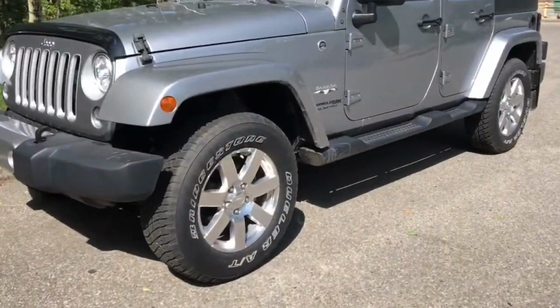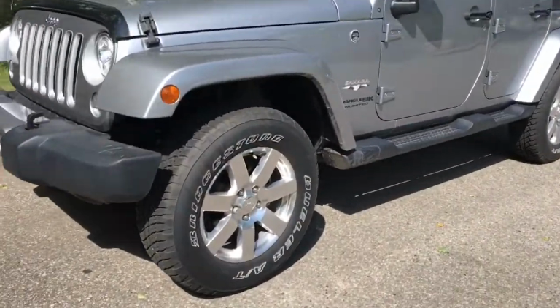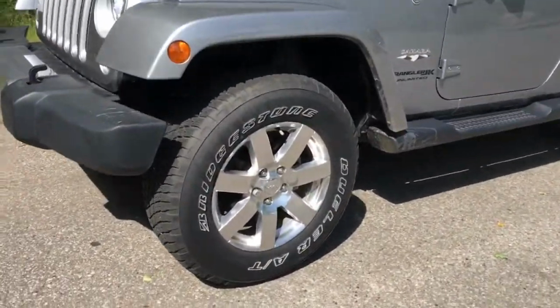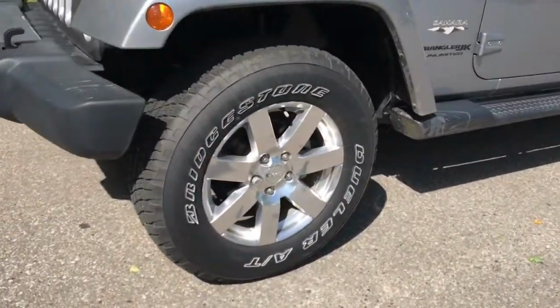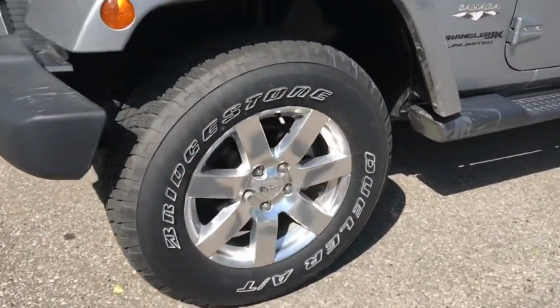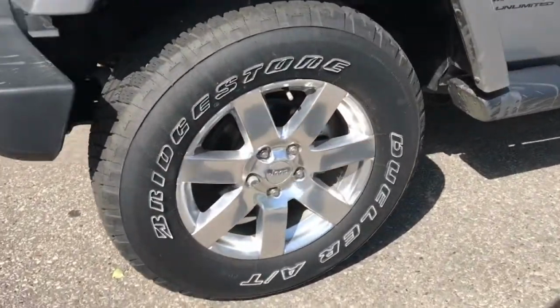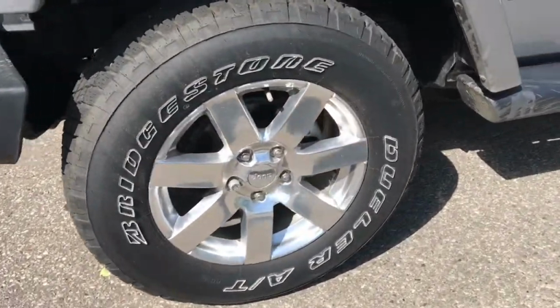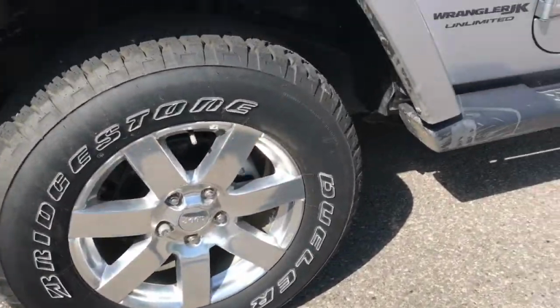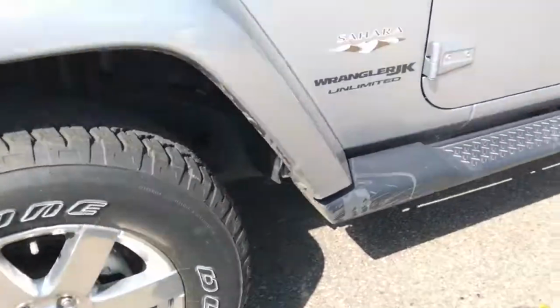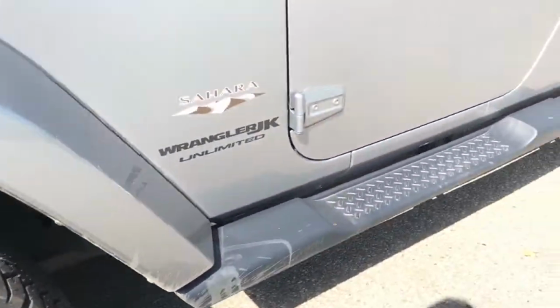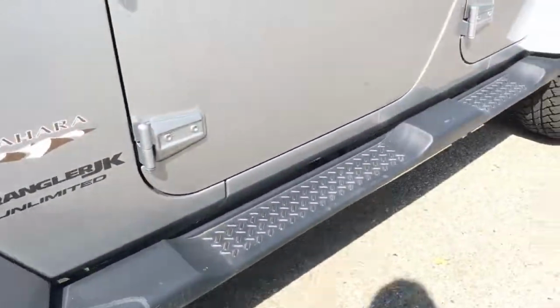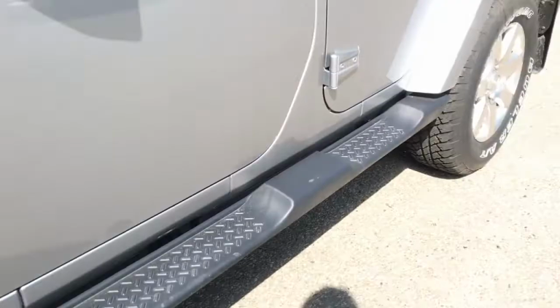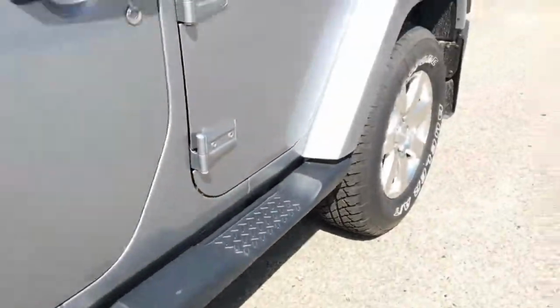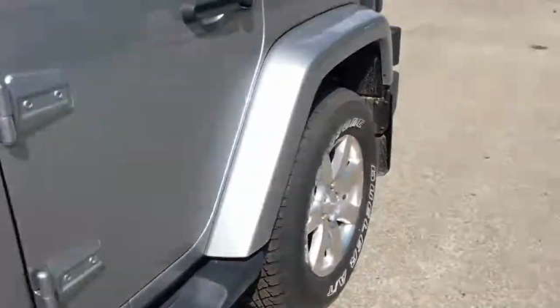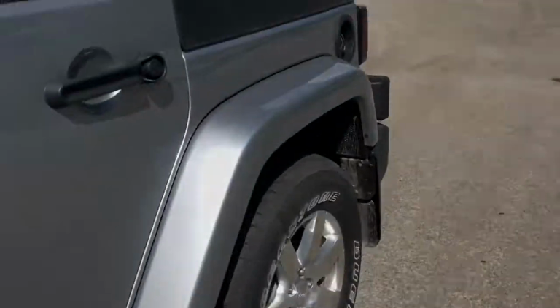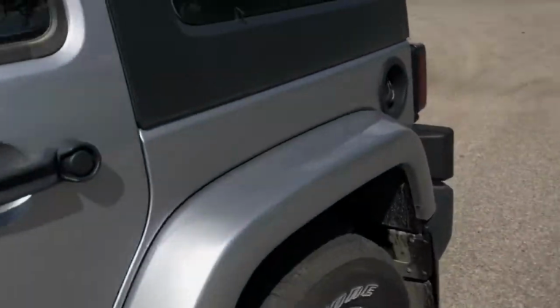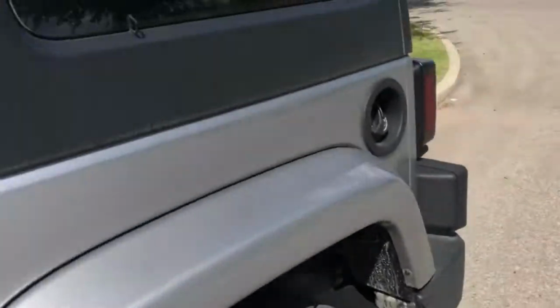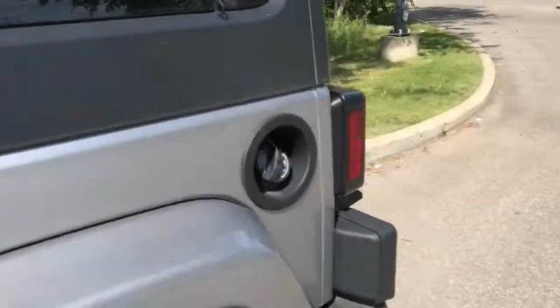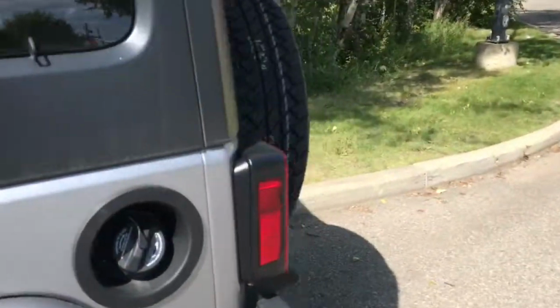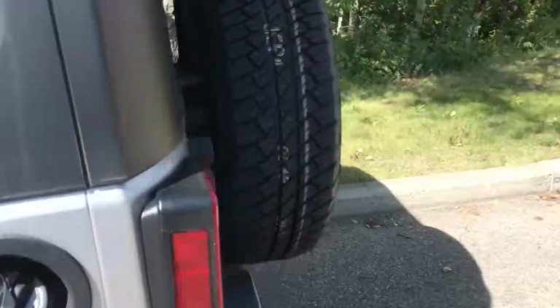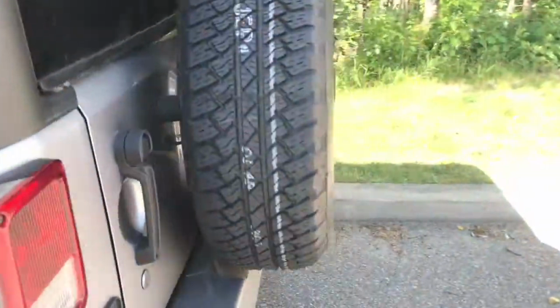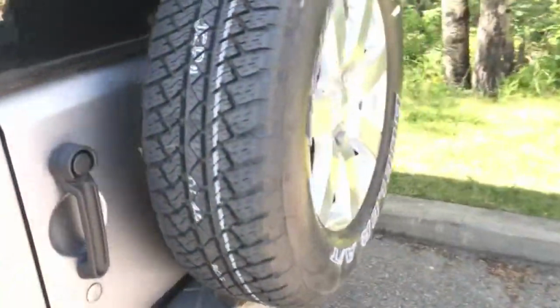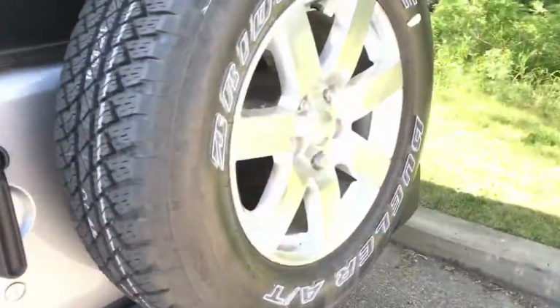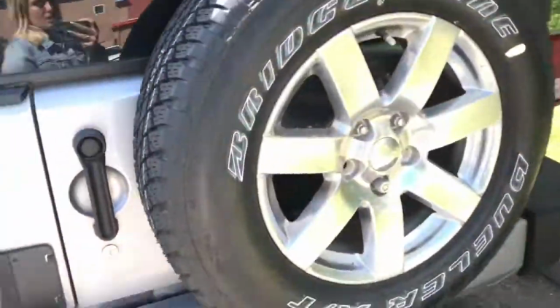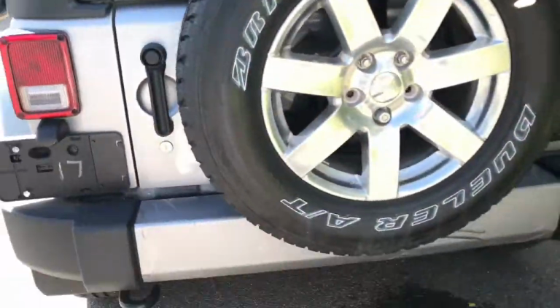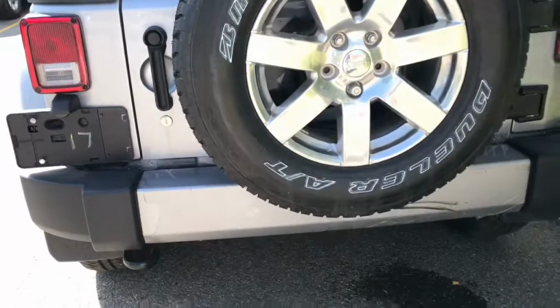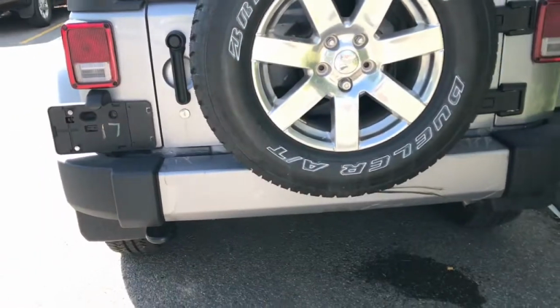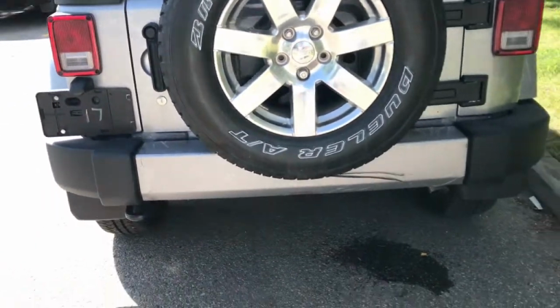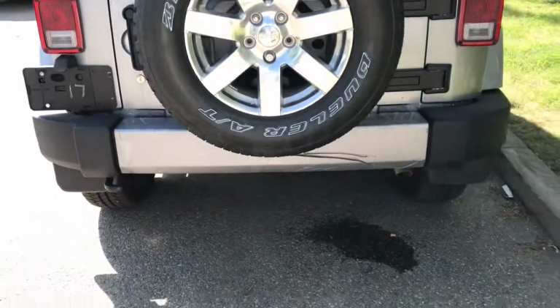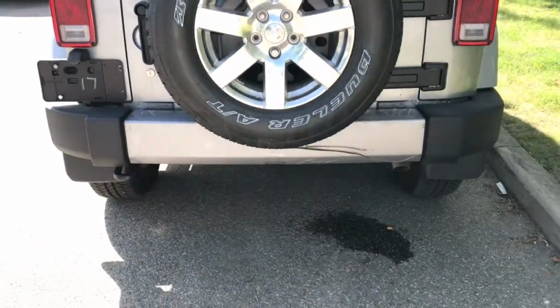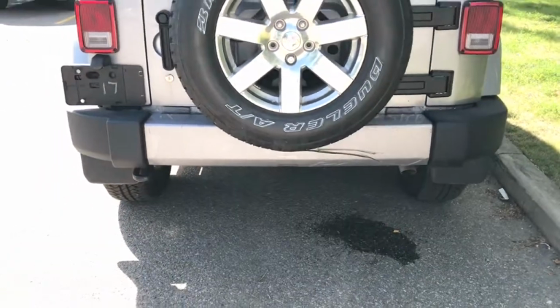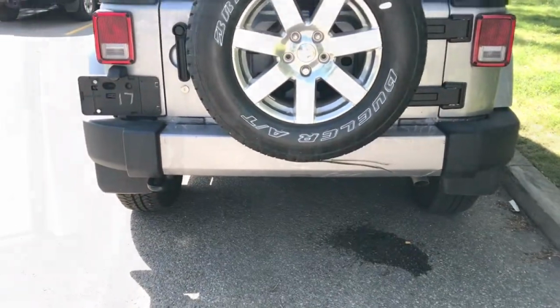Coming up on the side here, we do have our 18-inch chrome rims and the tubular side steps. Coming to the back, we've got our spare tire, as well as a side tow hook and a side exhaust.